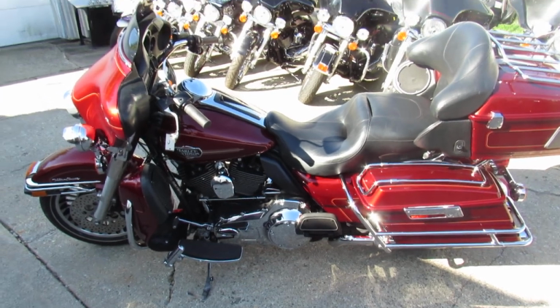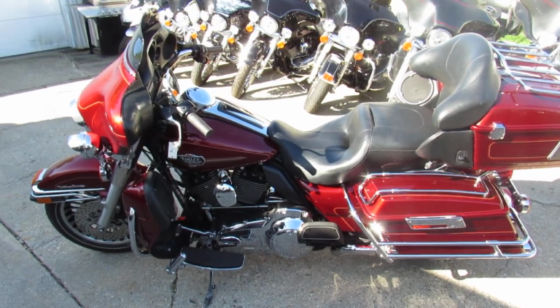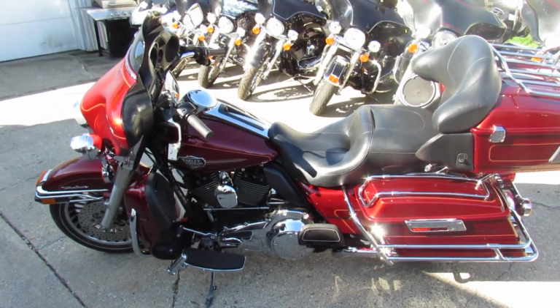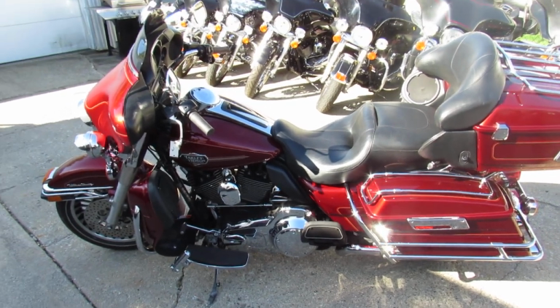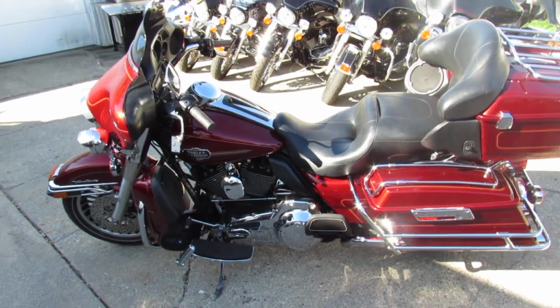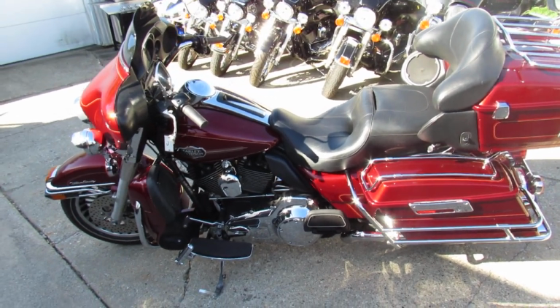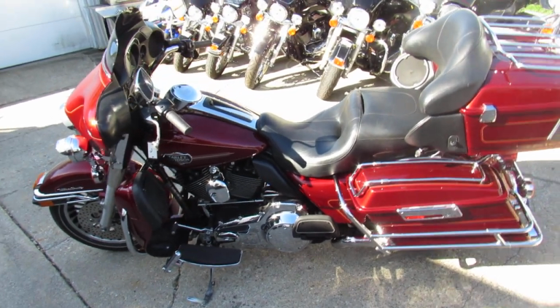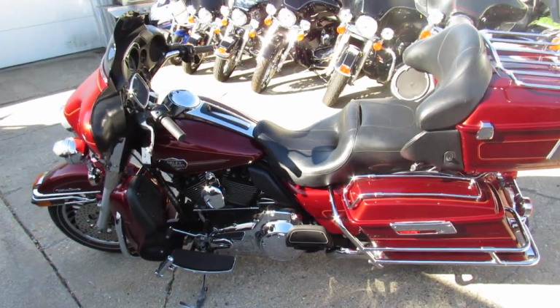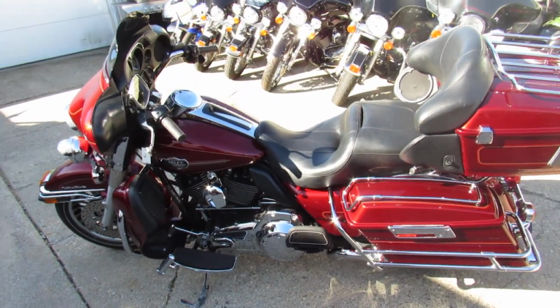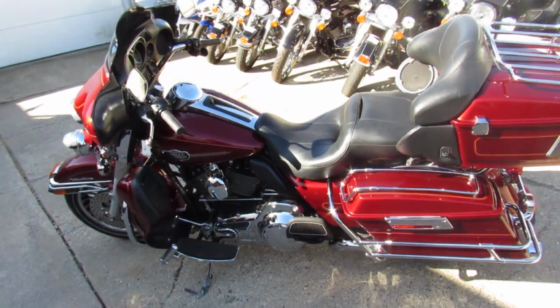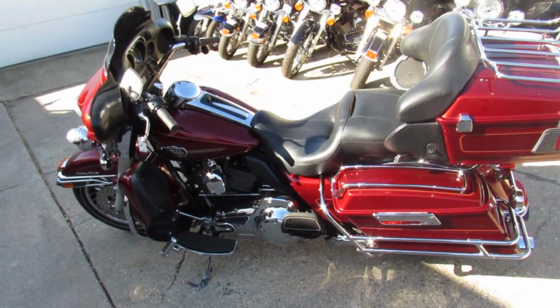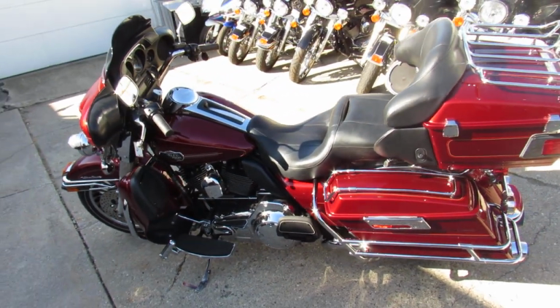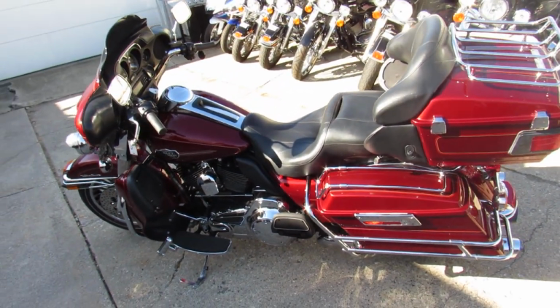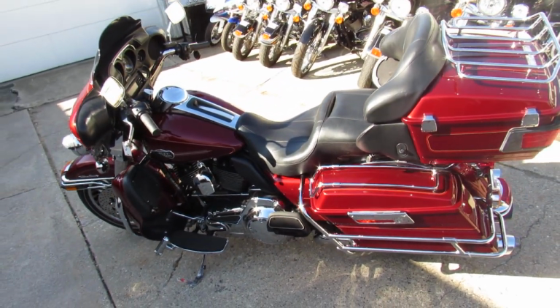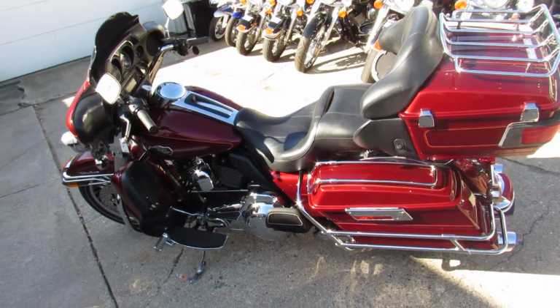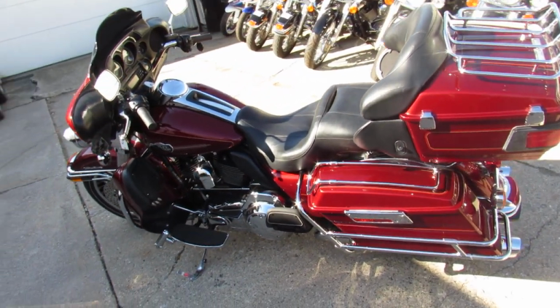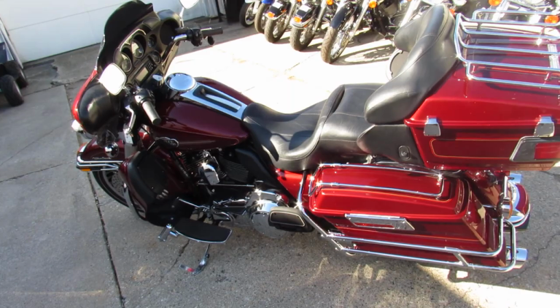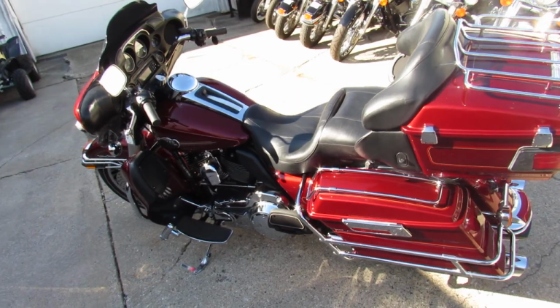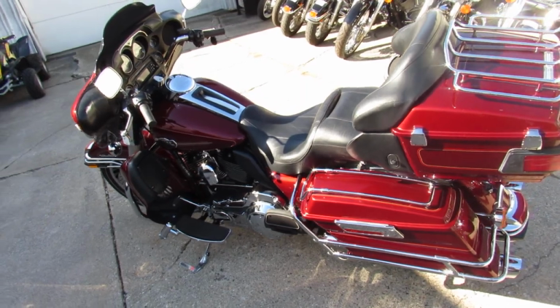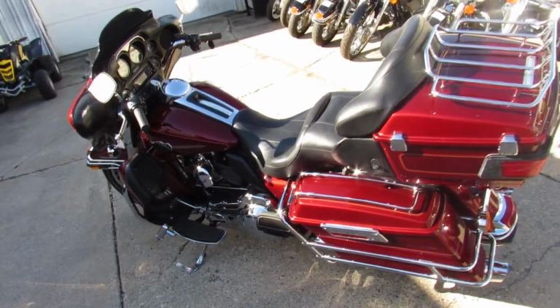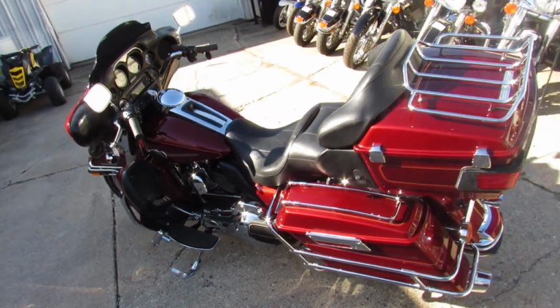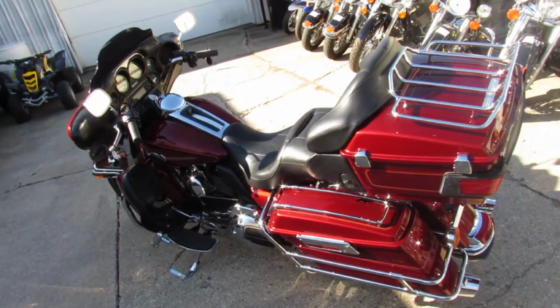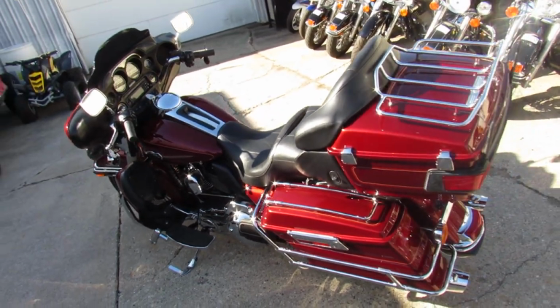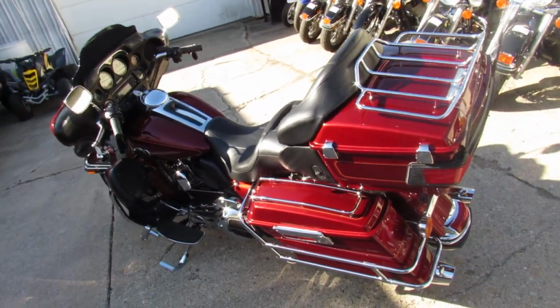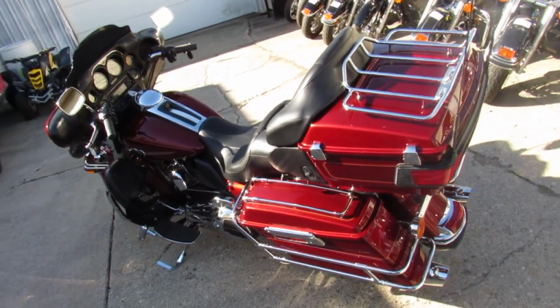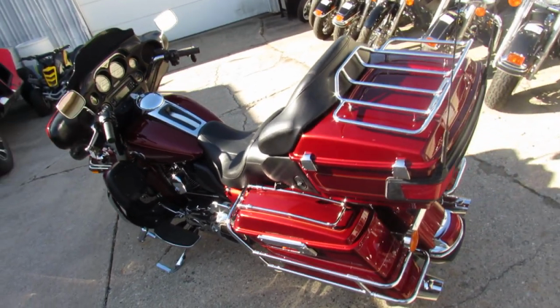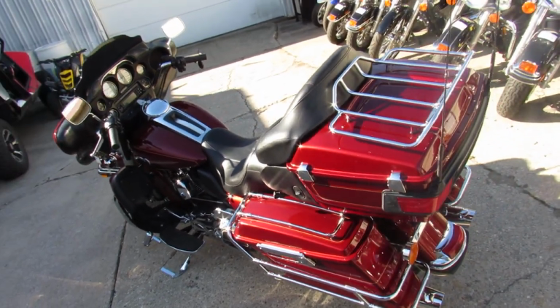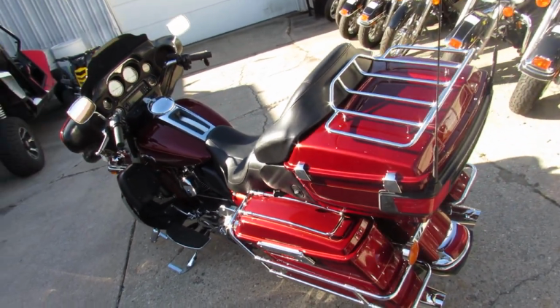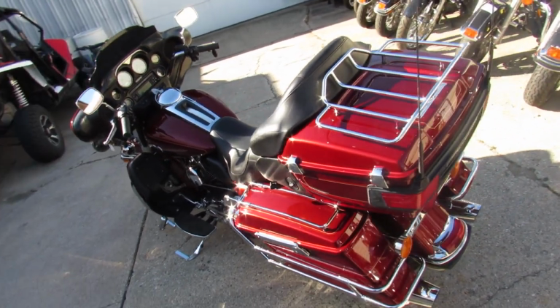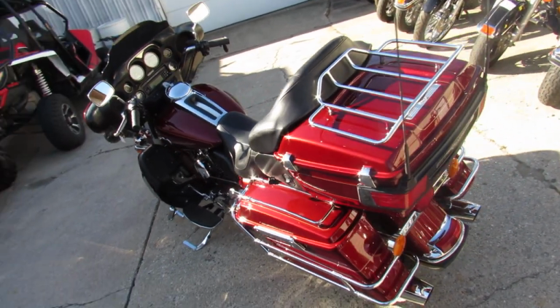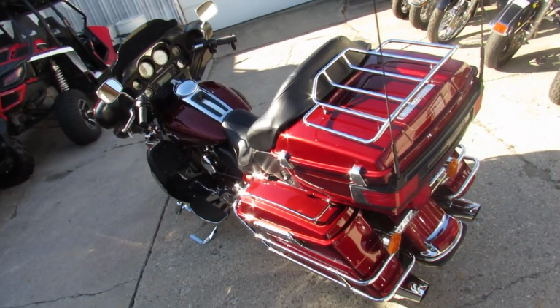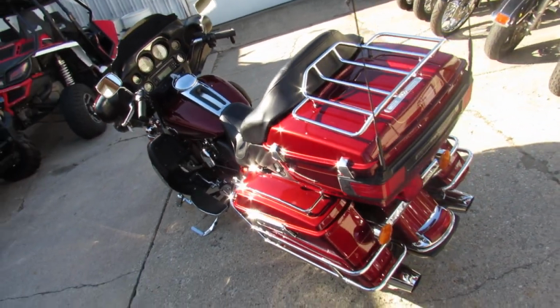Hey guys, it's ApprovalPowerSports.com here, doing some videos on the Harley Davidsons. We're bringing these Harleys in by the truckloads guys, over 300 to choose from.